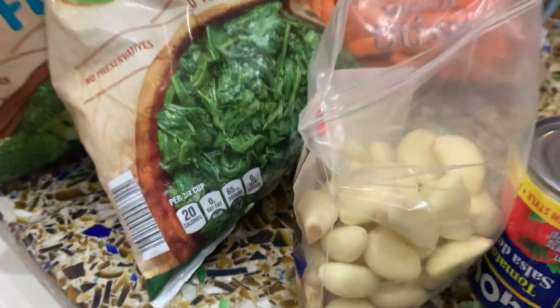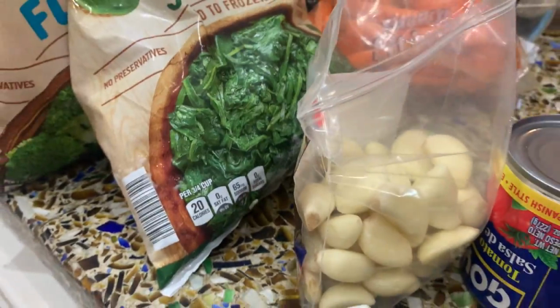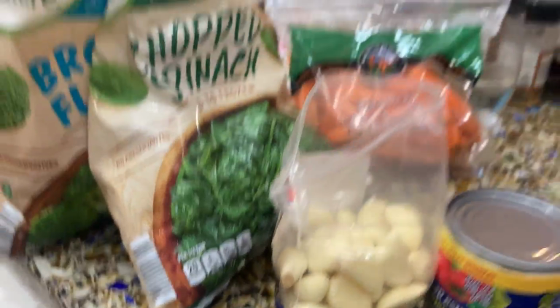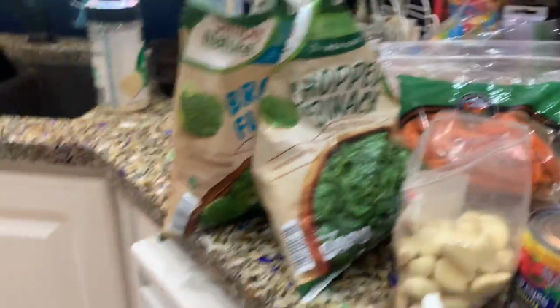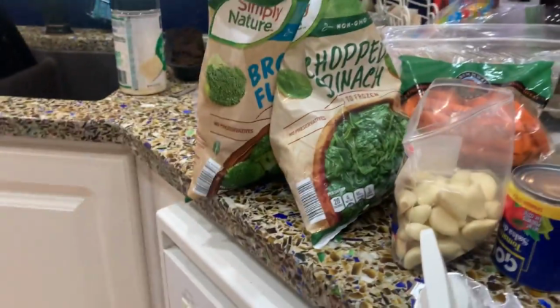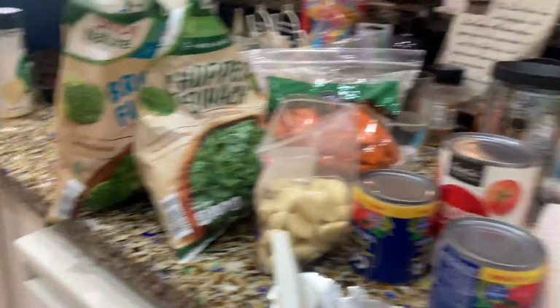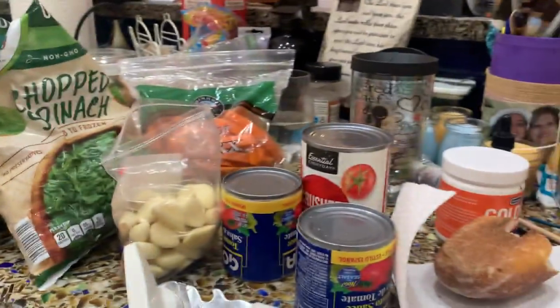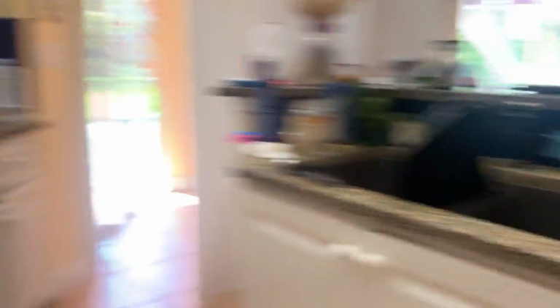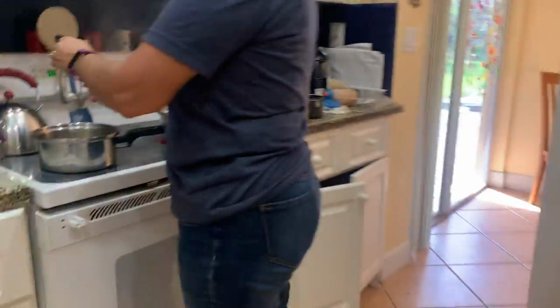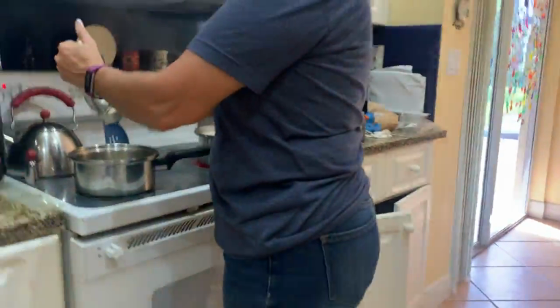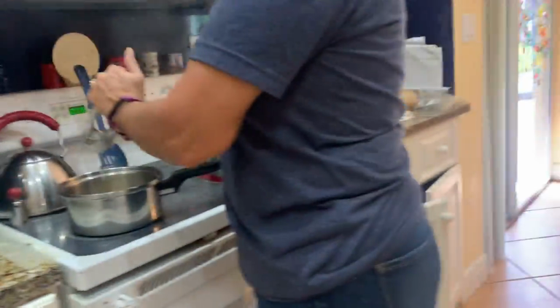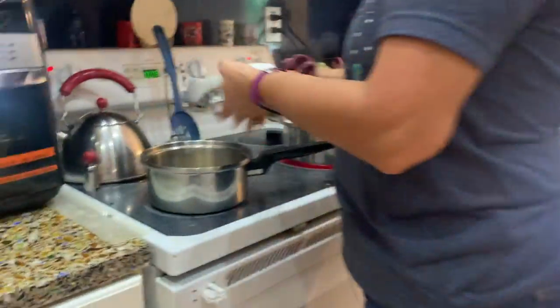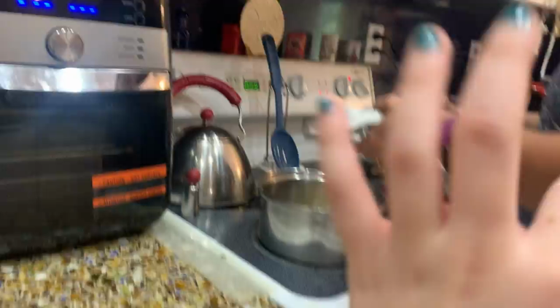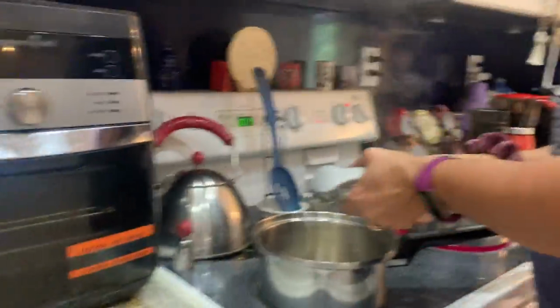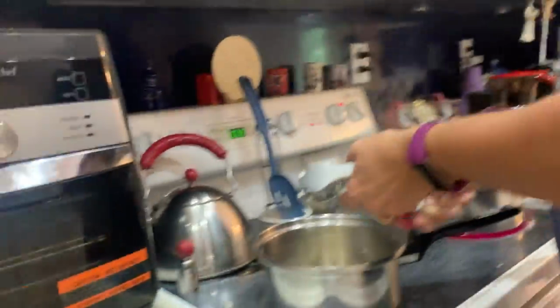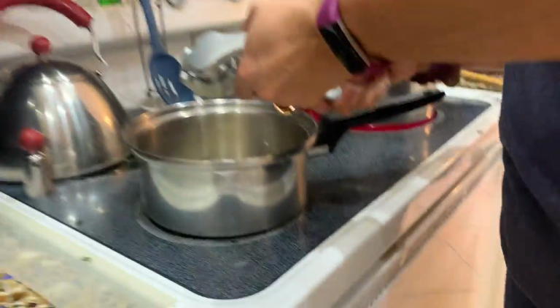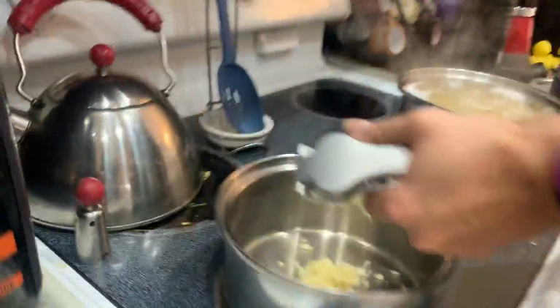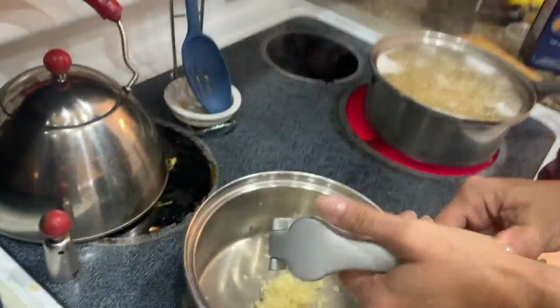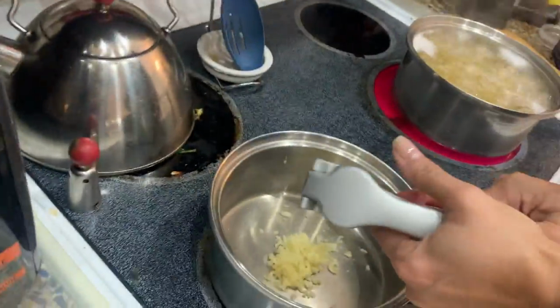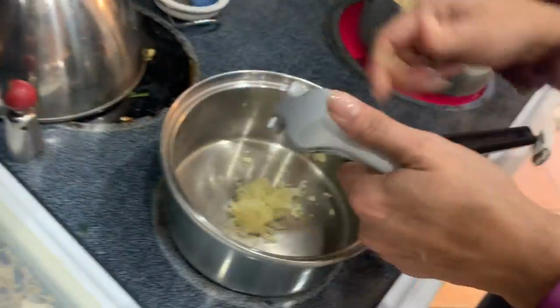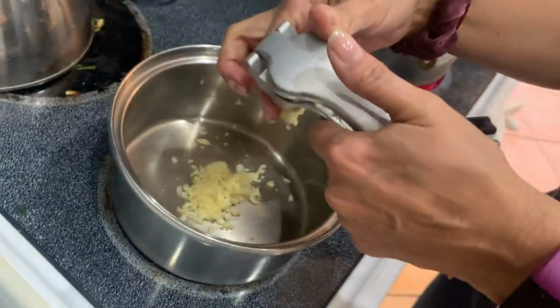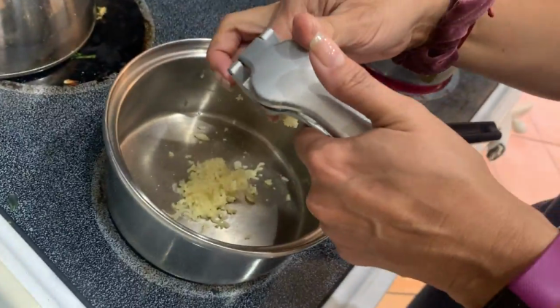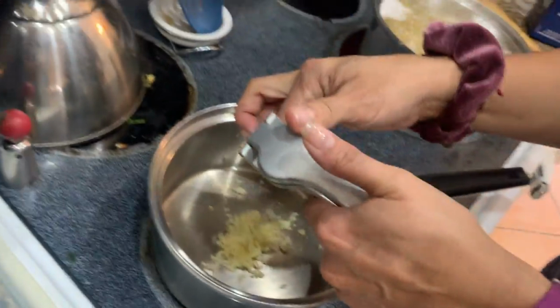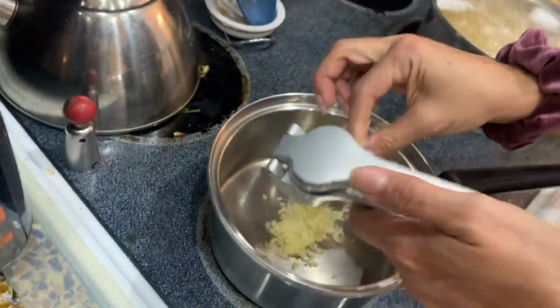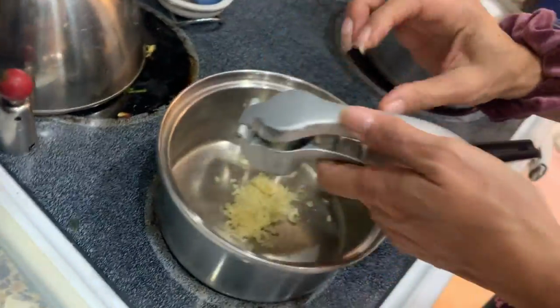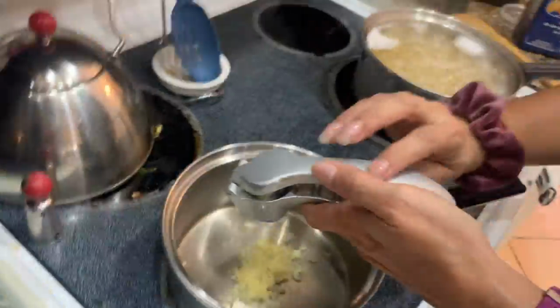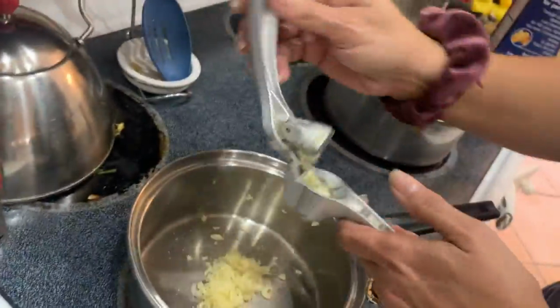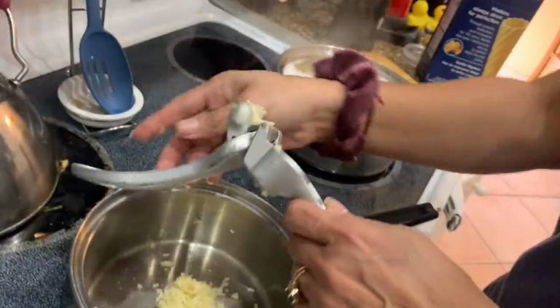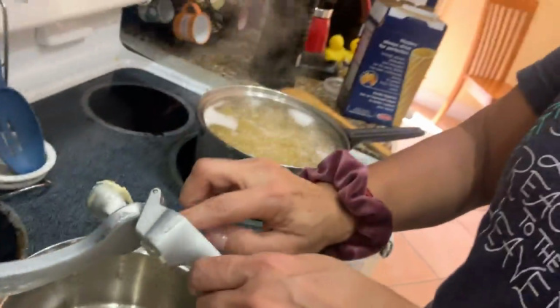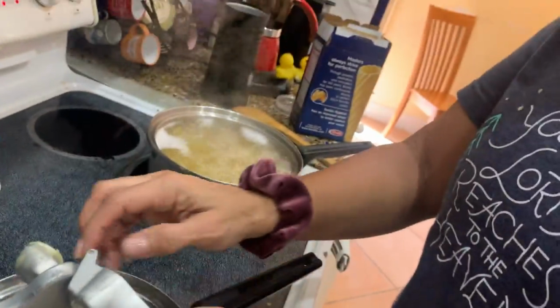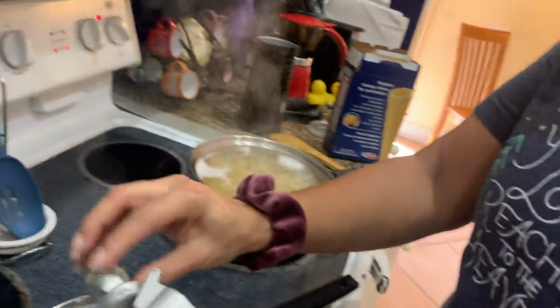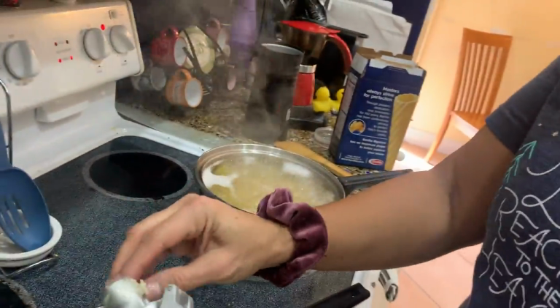About three cloves of garlic, maybe four because we like a lot of garlic in this house. This is all the ingredients, but do as much garlic as you can handle. We like garlic — we have a big family and the whole family likes garlic. Garlic bread is amazing.